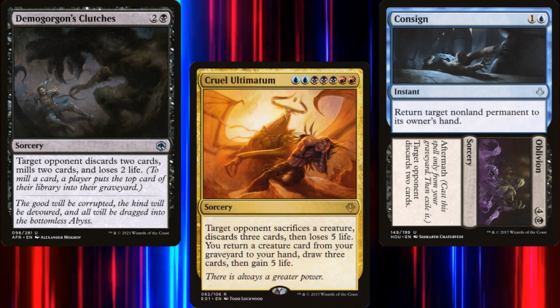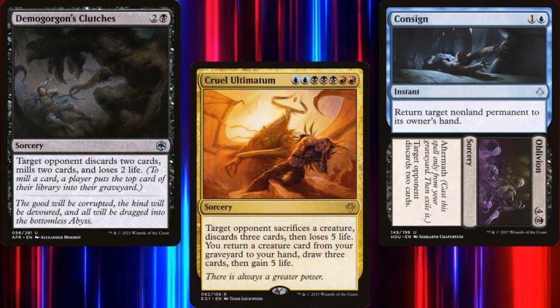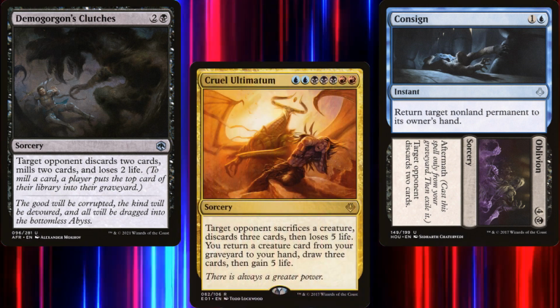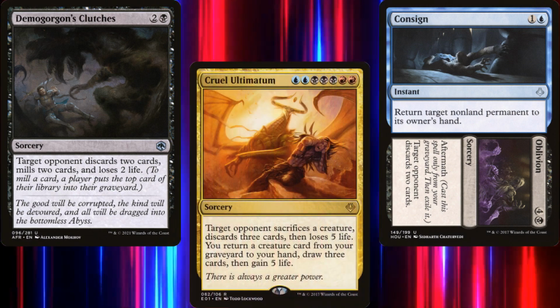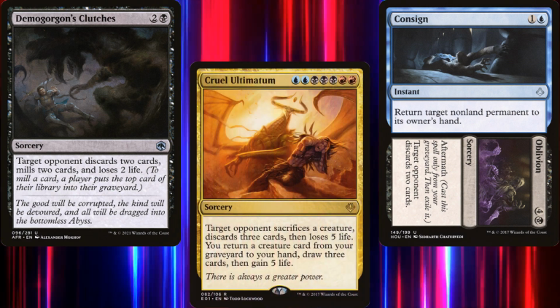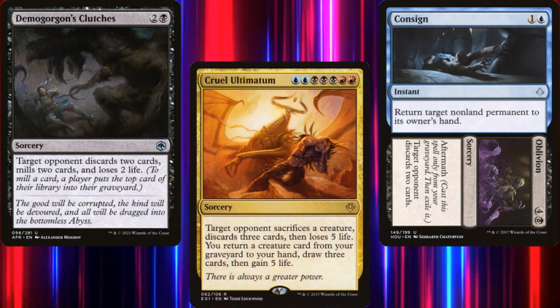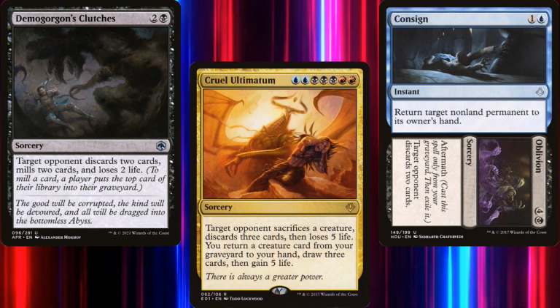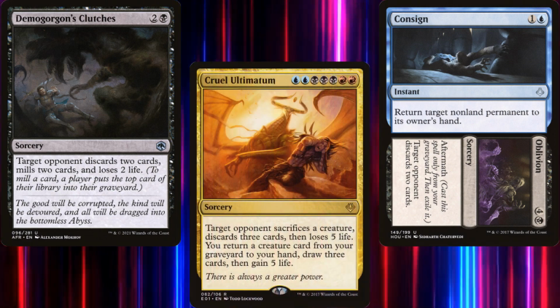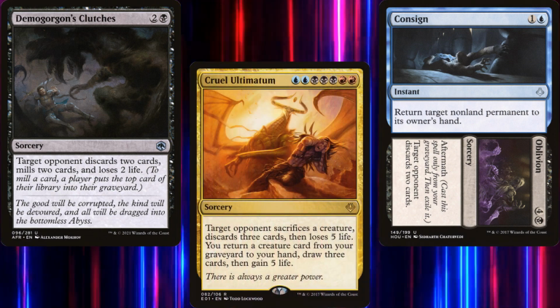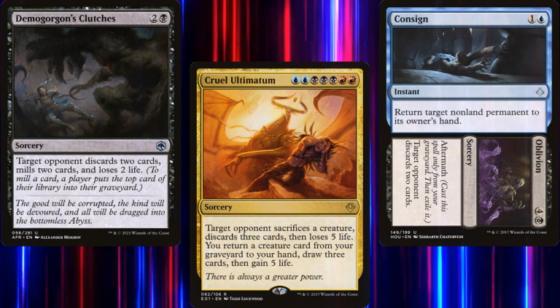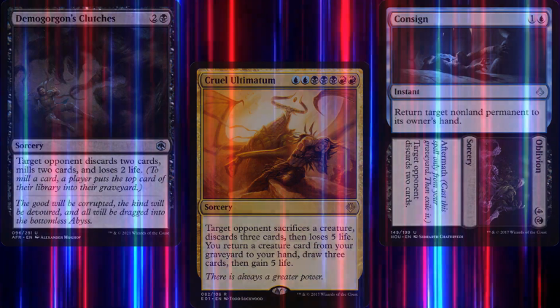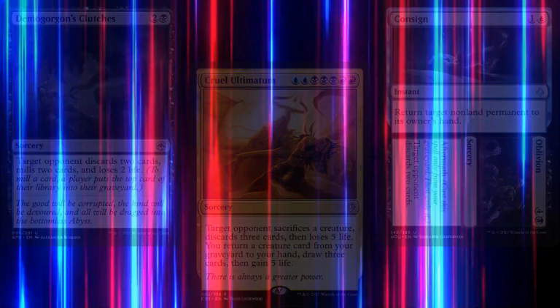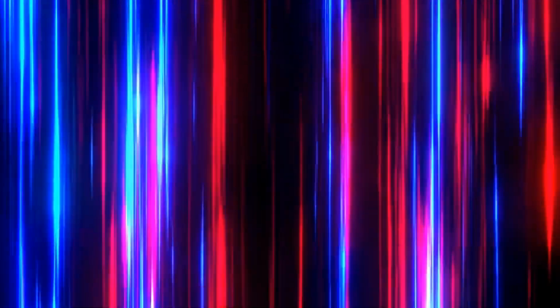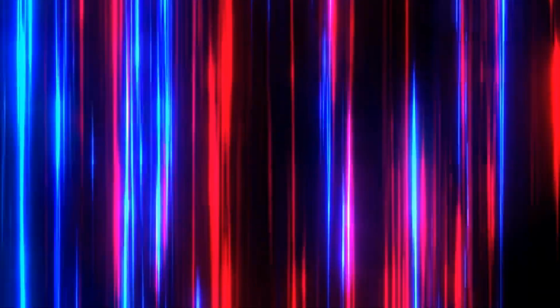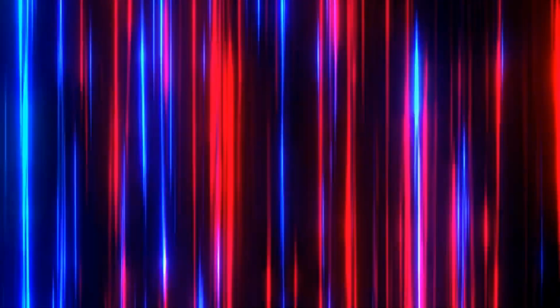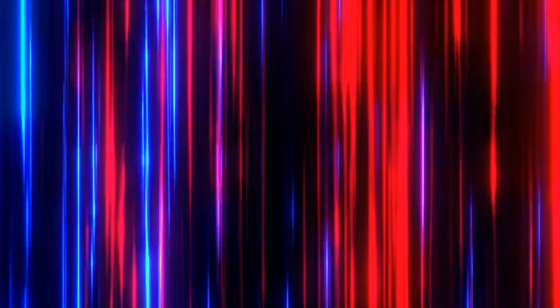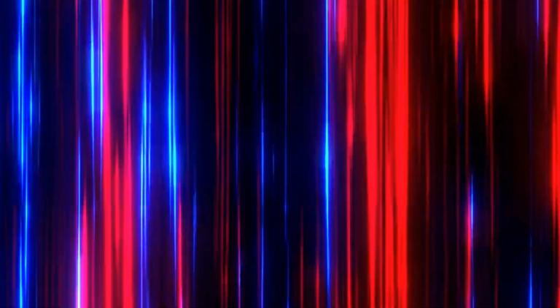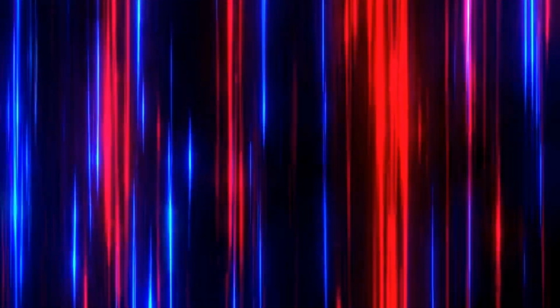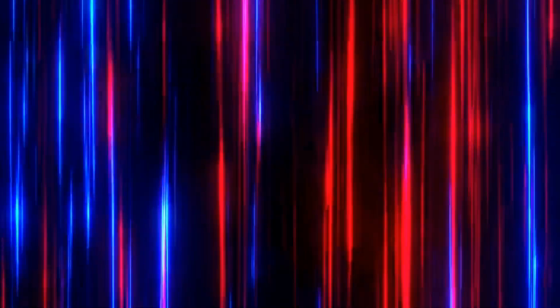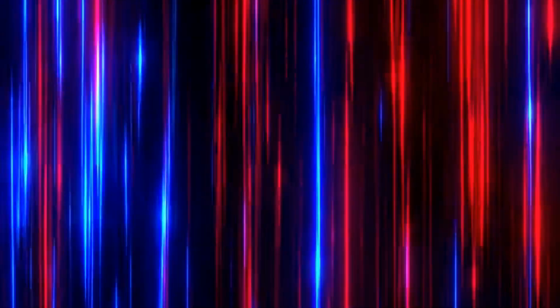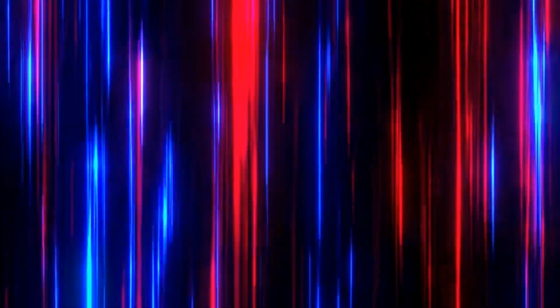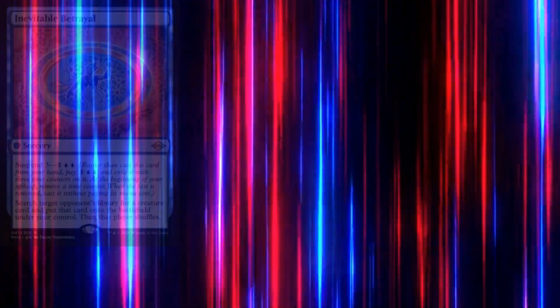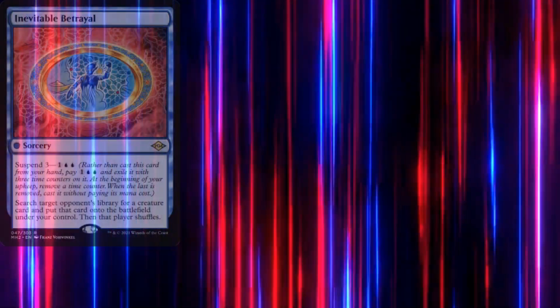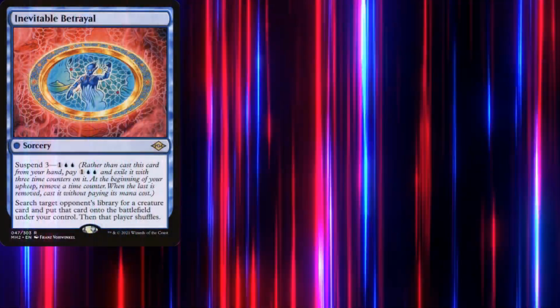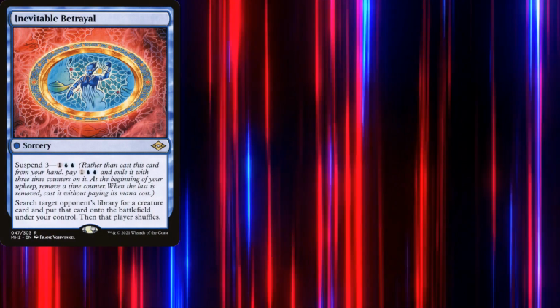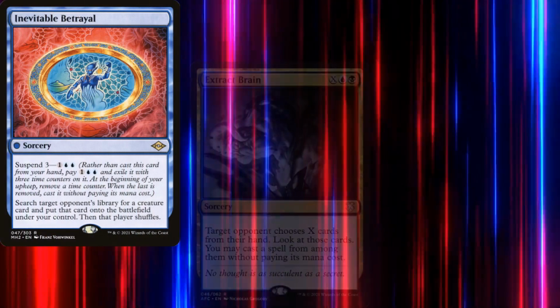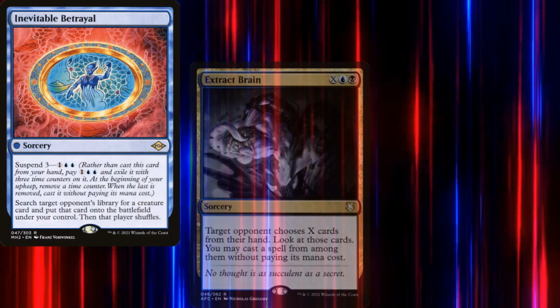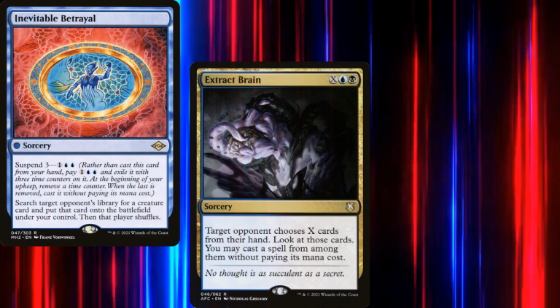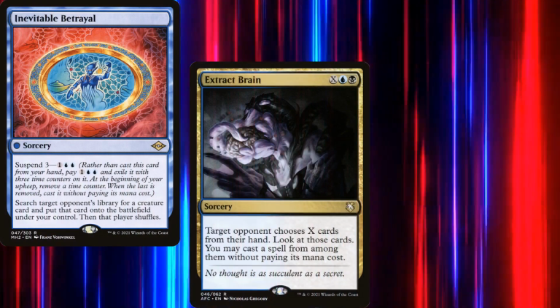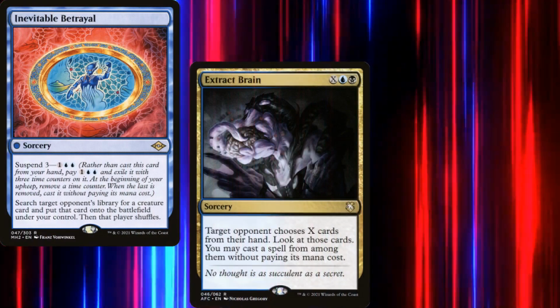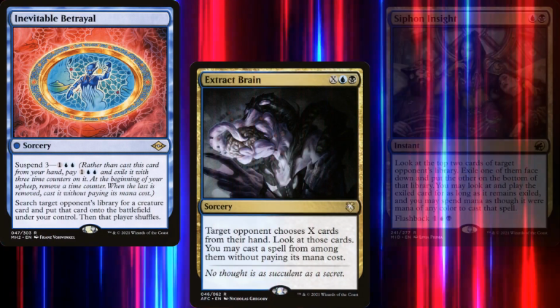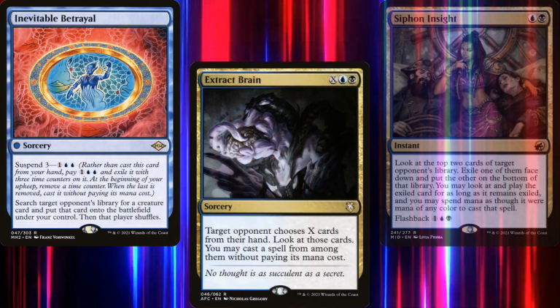But what could be more evil than discarding cards and blowing up lands? How about Theft? To steal from our opponents we've included Inevitable Betrayal, Extract Brain, and Siphon Insight.